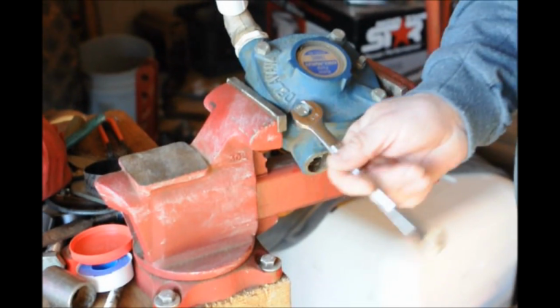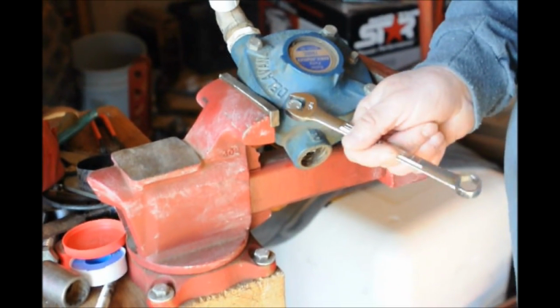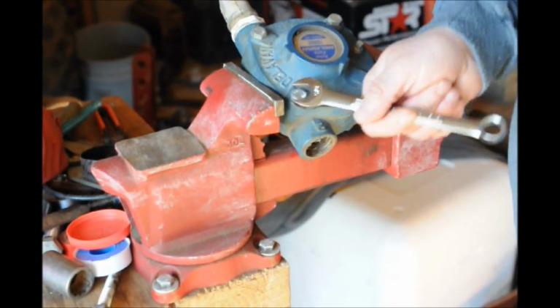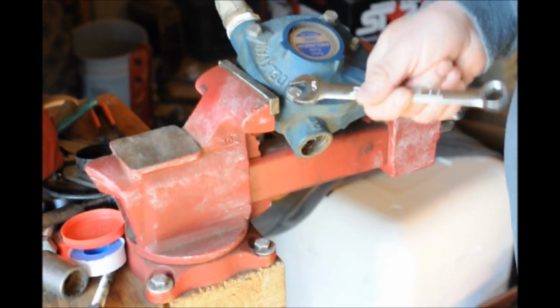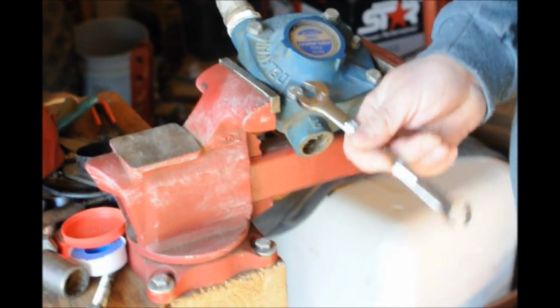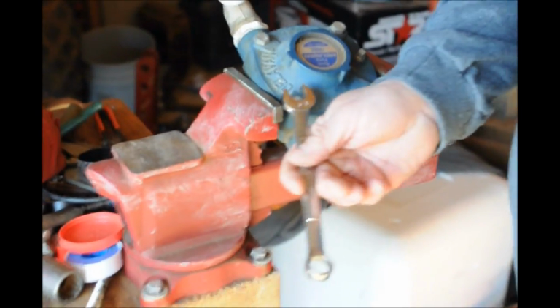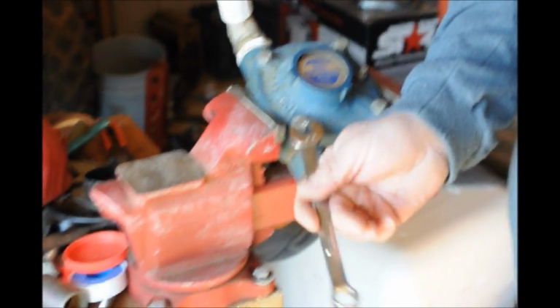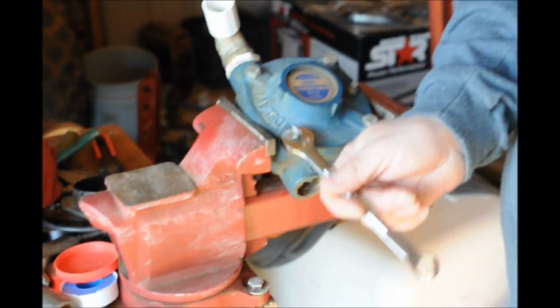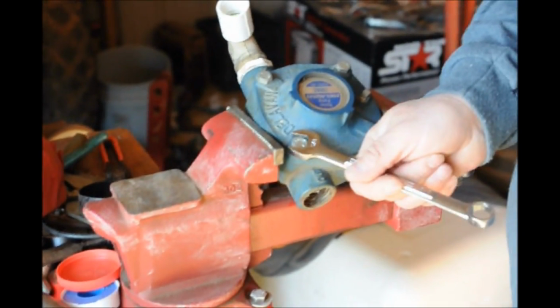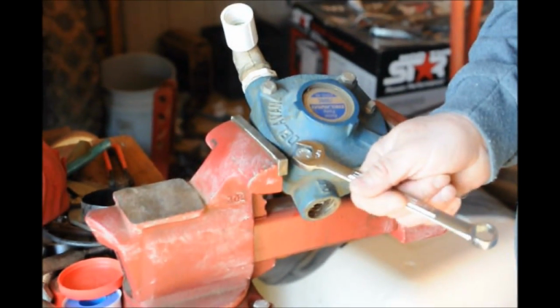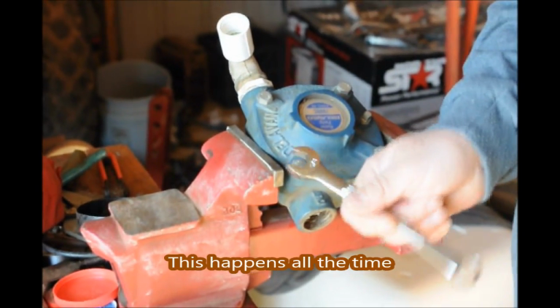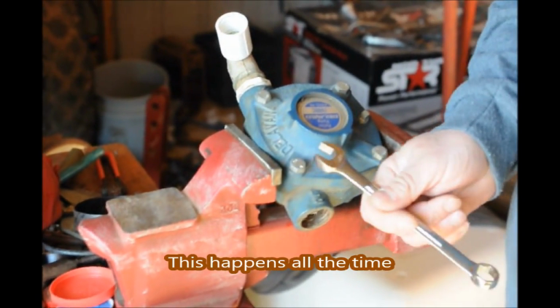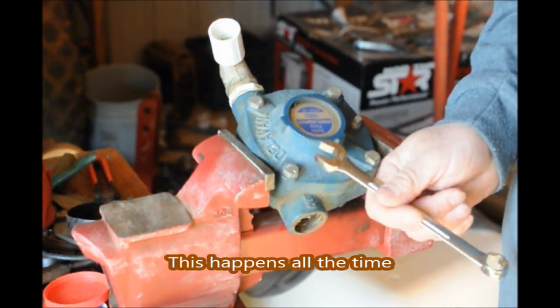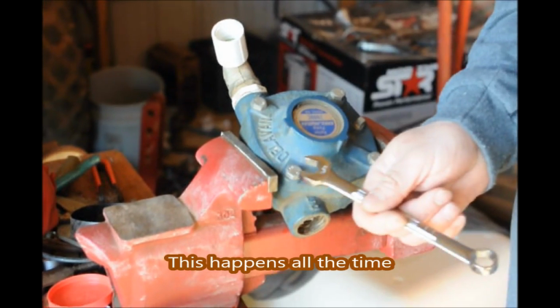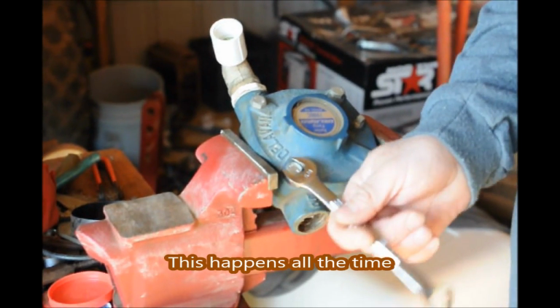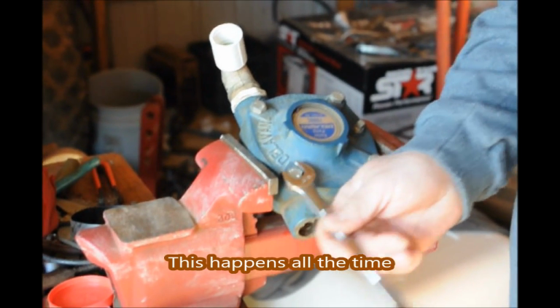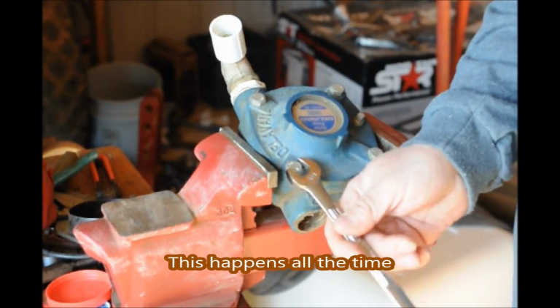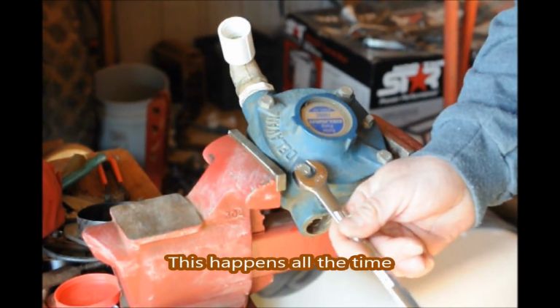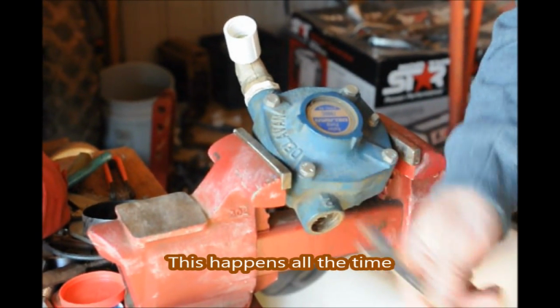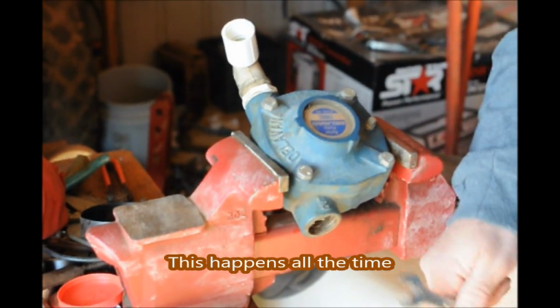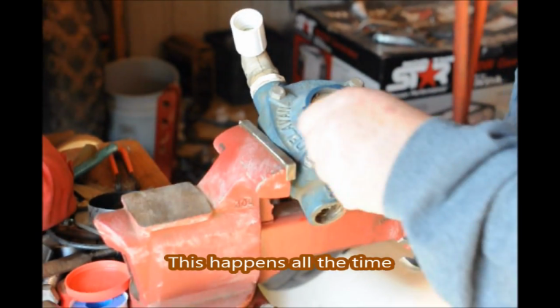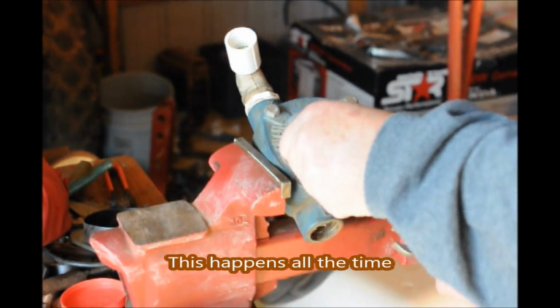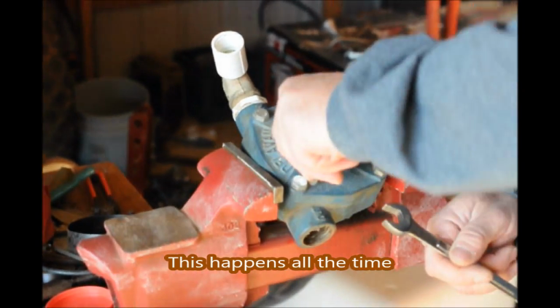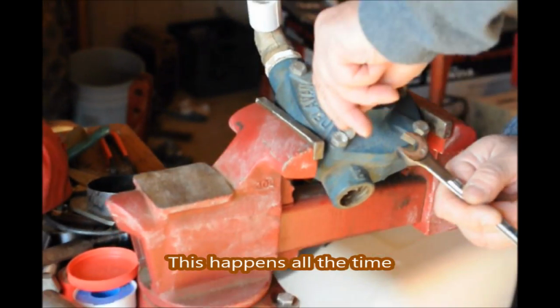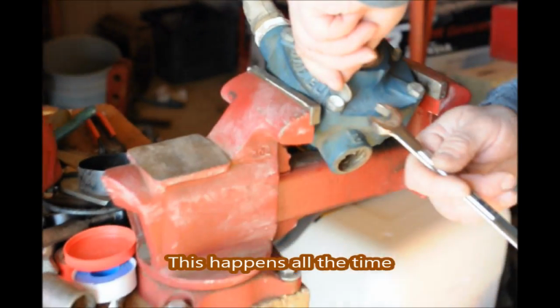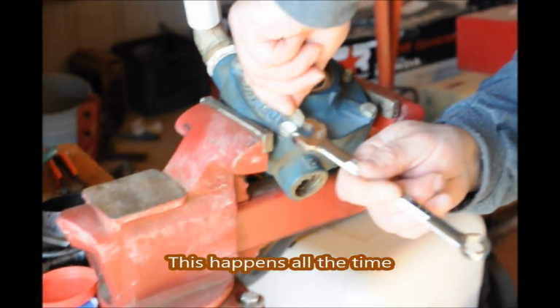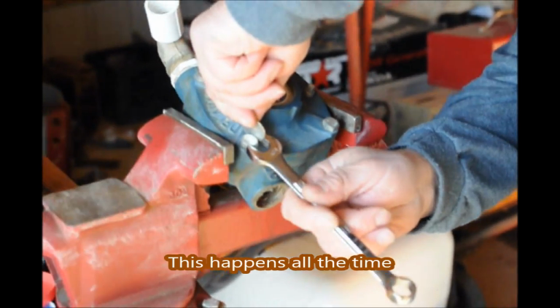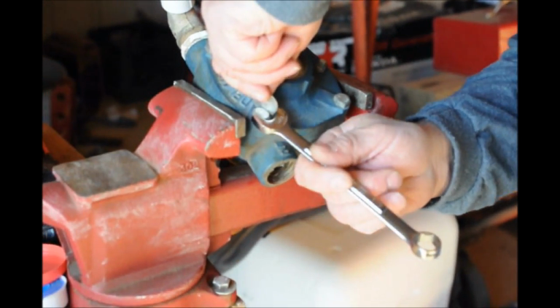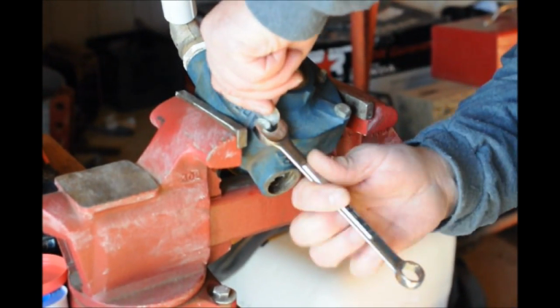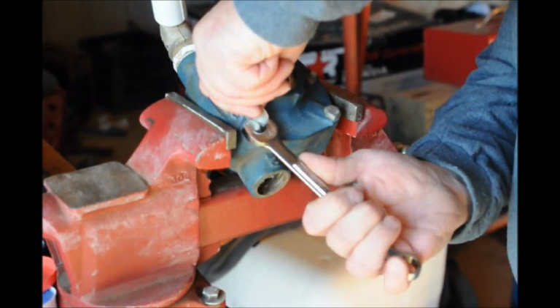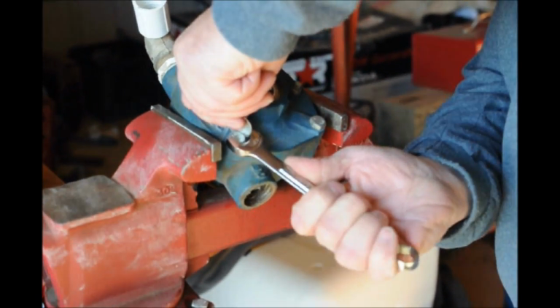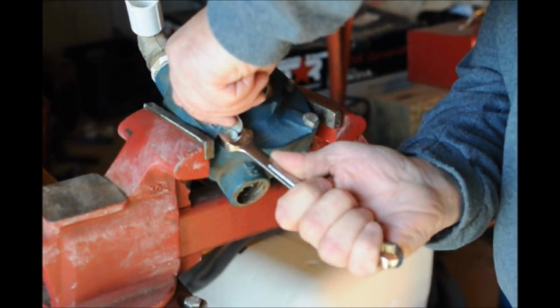This is Bill at Highland Hole Farm. Sometimes we go to get a tool and we think we have the right one, and then we realize — like in this case — we have the wrong wrench. Instead of walking all the way back to the barn, we just make a little adjustment here.